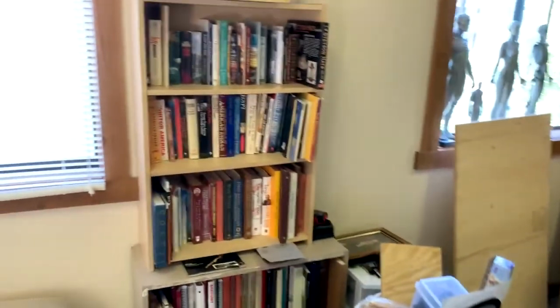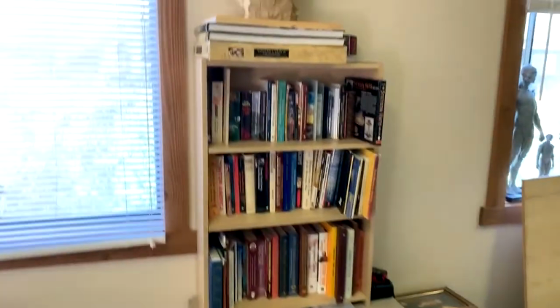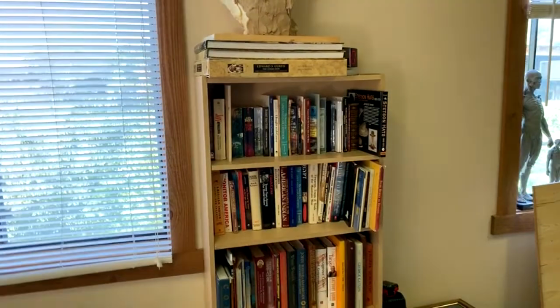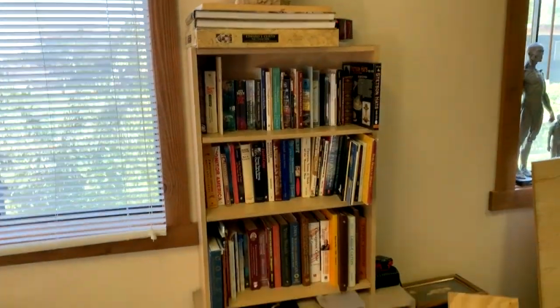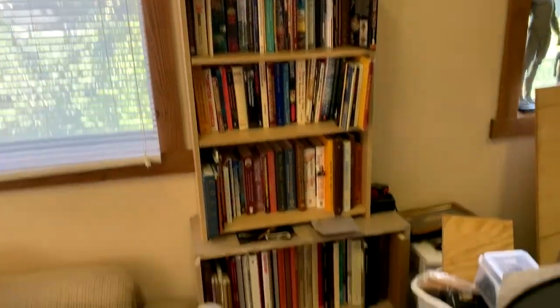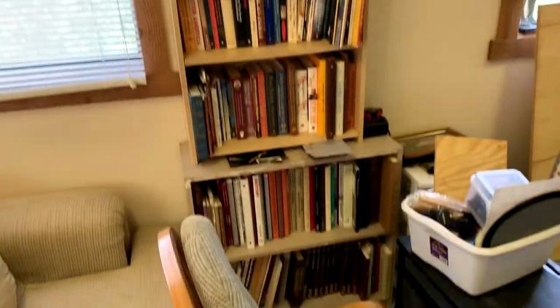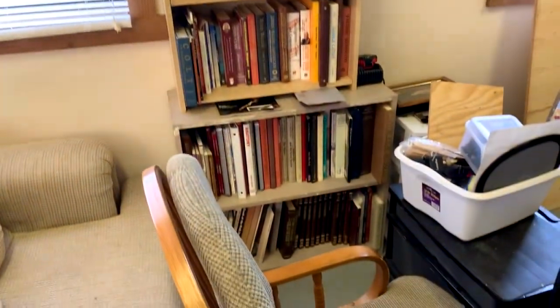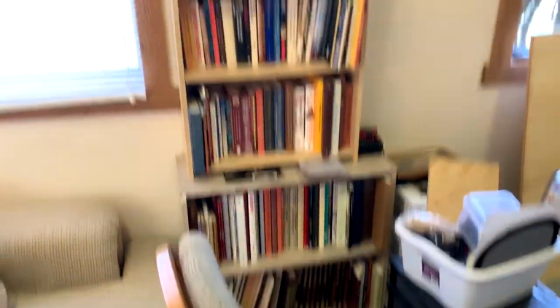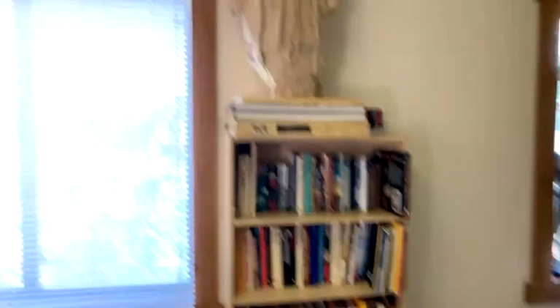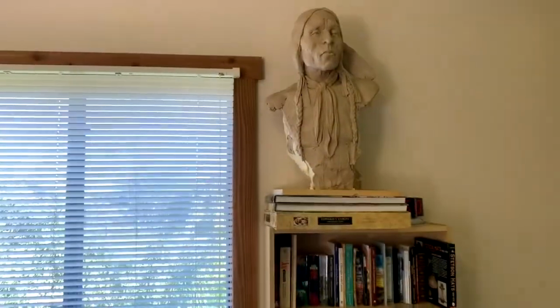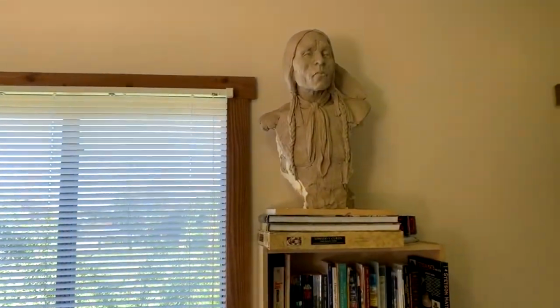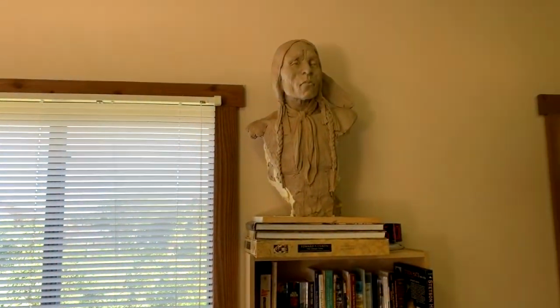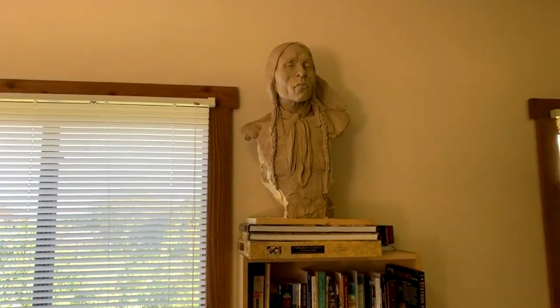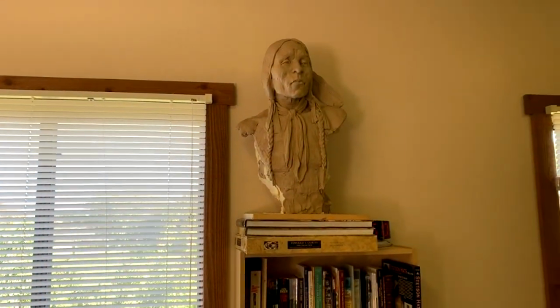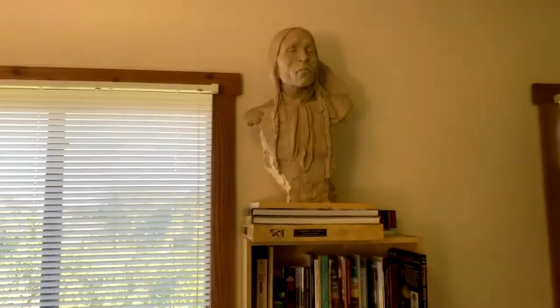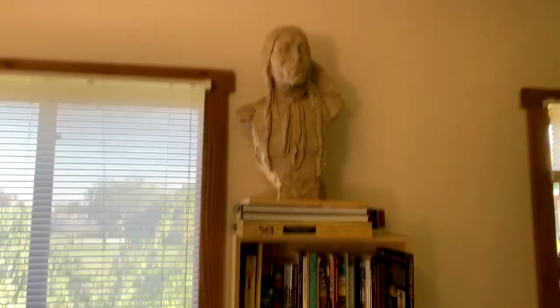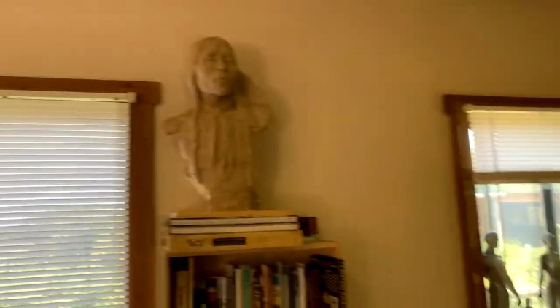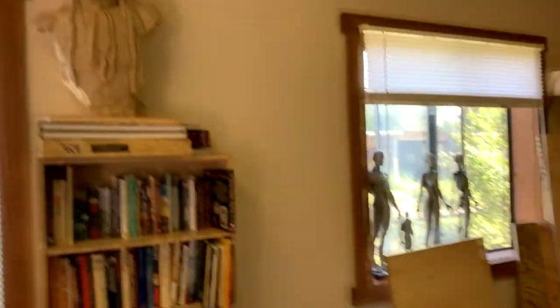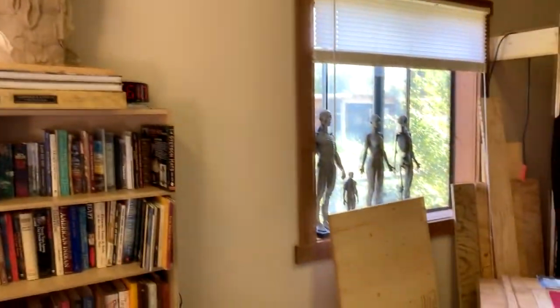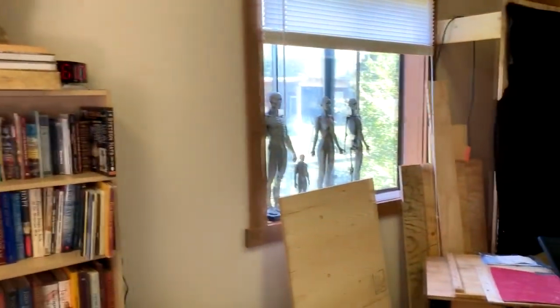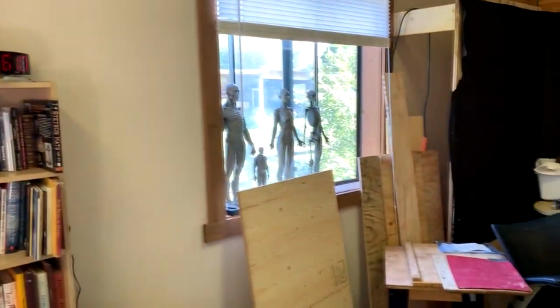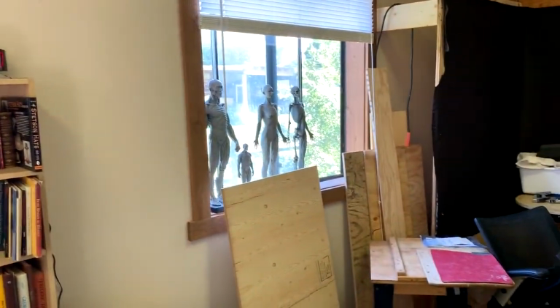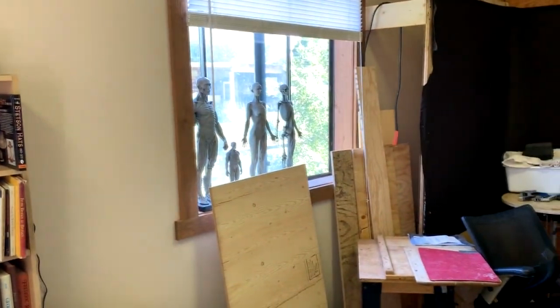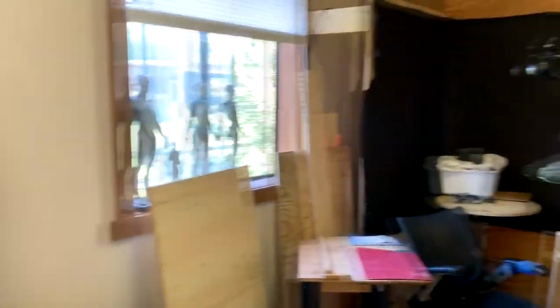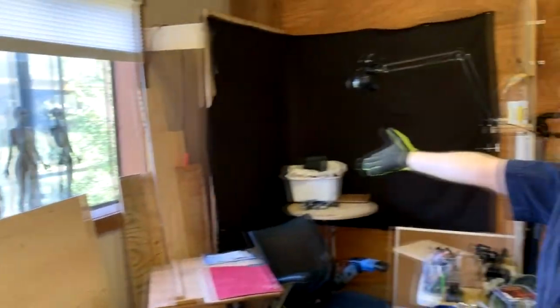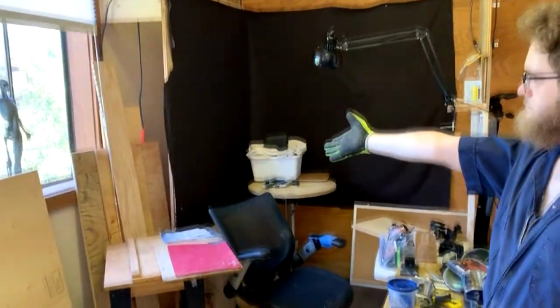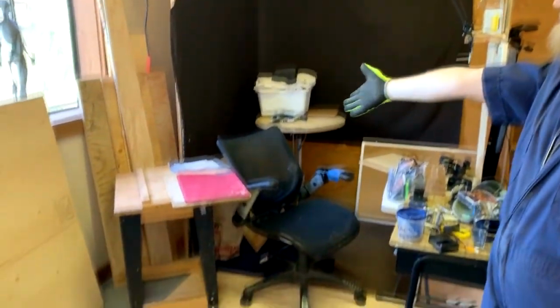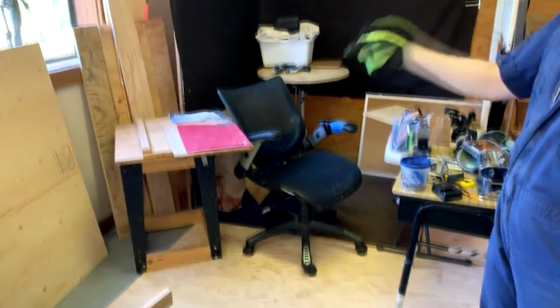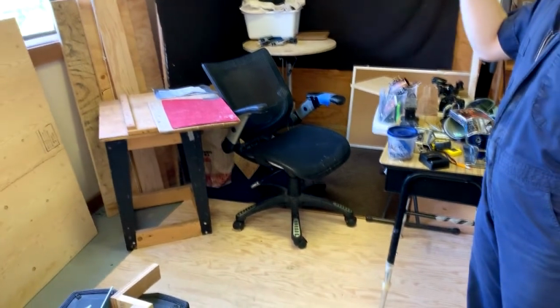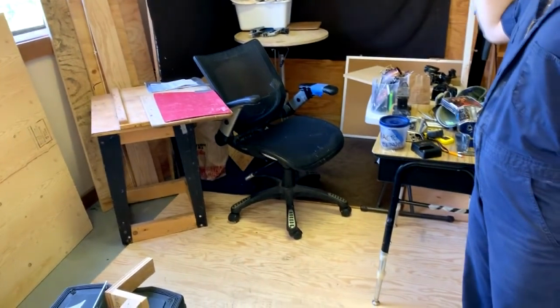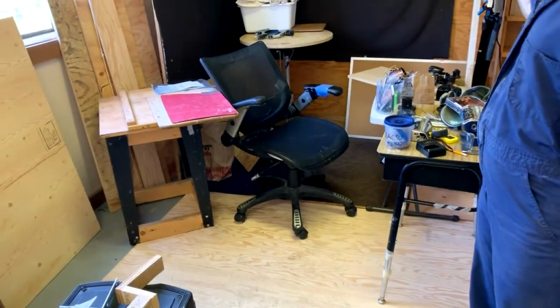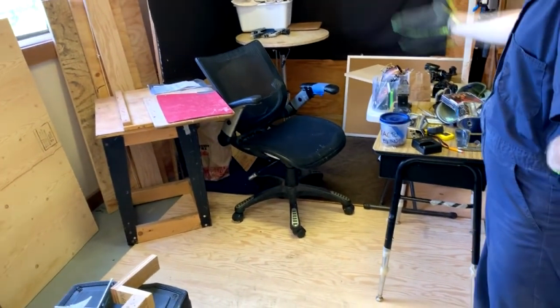This bookcase over here is full and I've got my life-size bust of an Indian on top up there. I've got my mannequins in the window and I got my sculpting area — why don't you get out of the way.